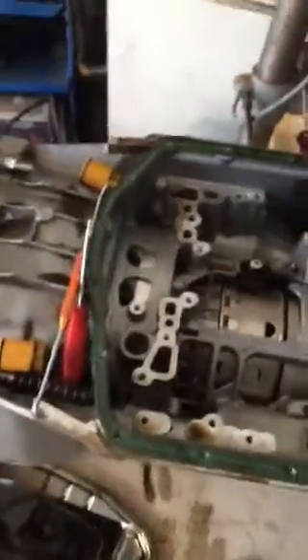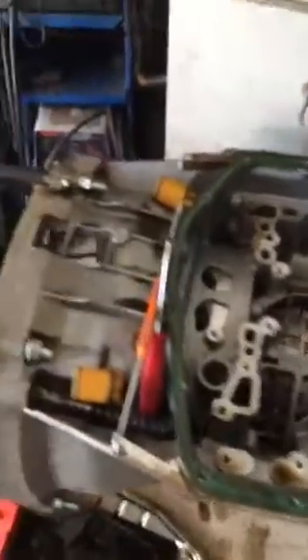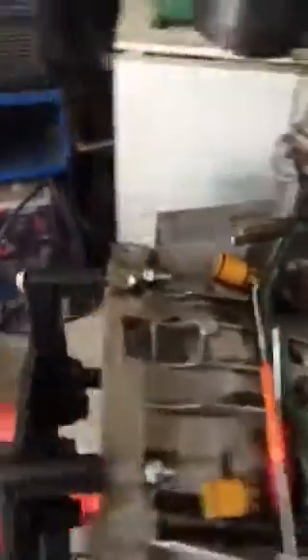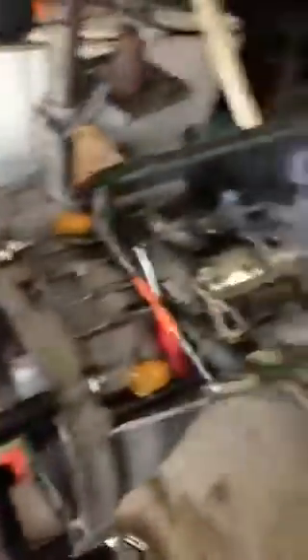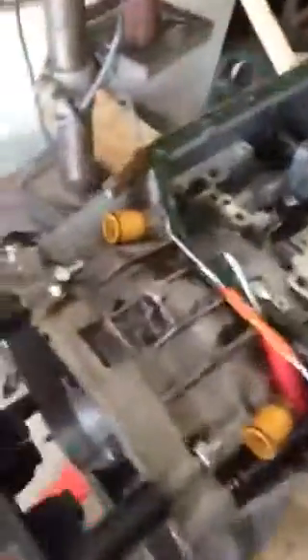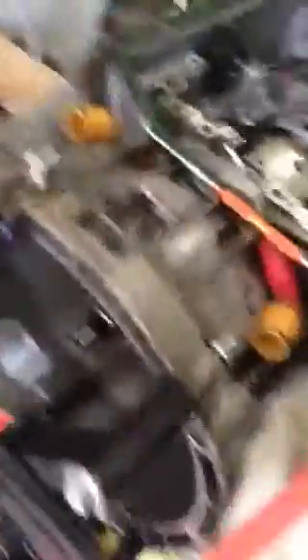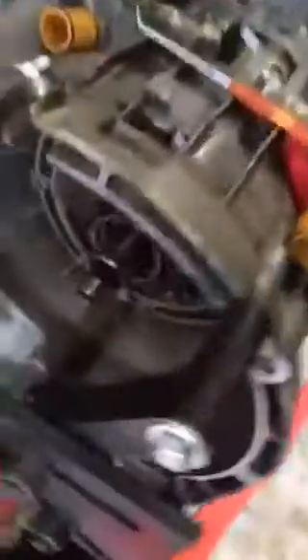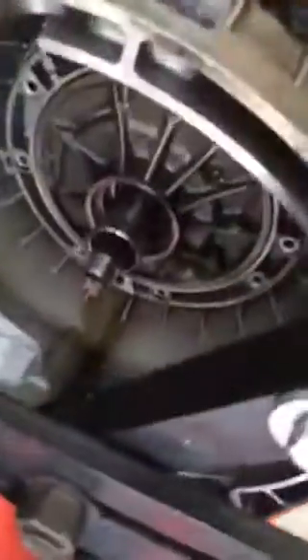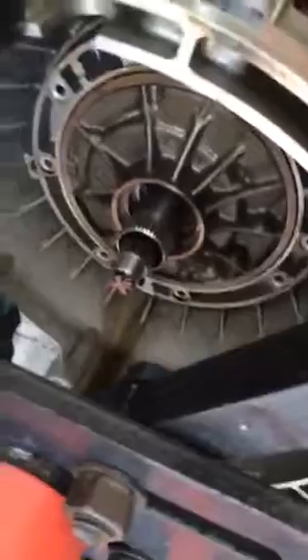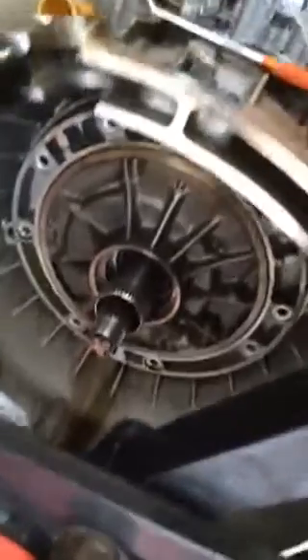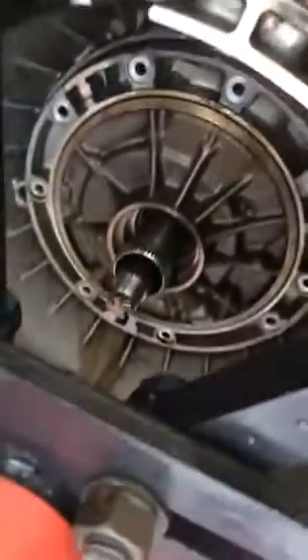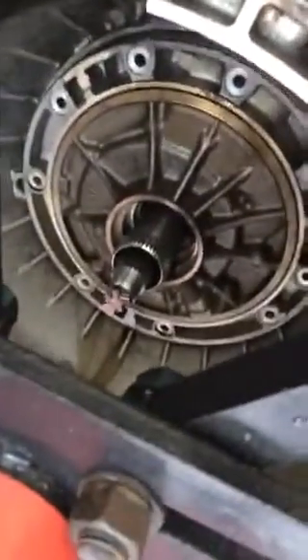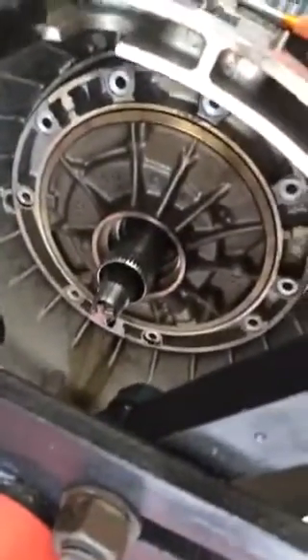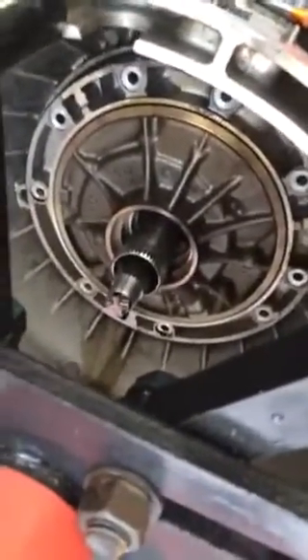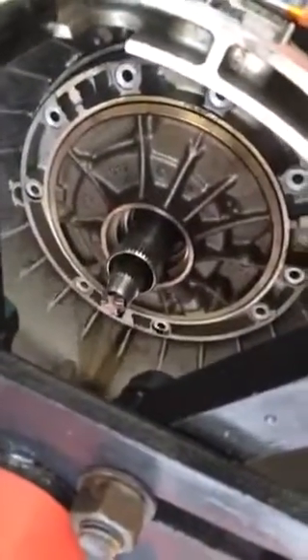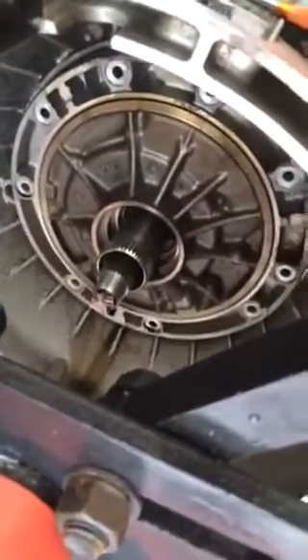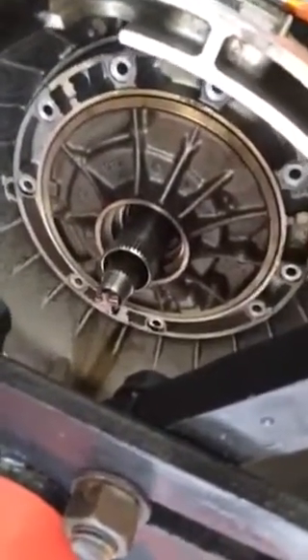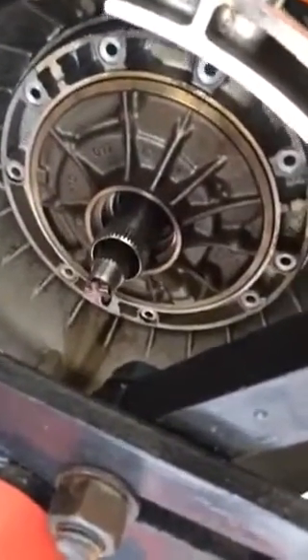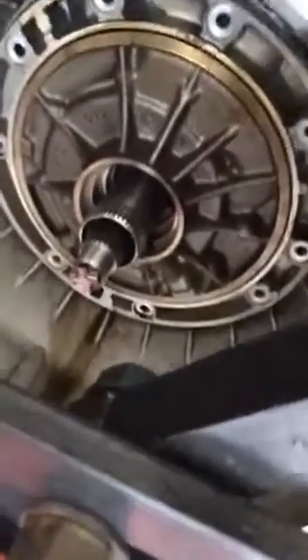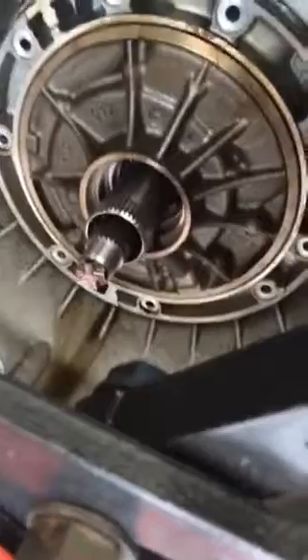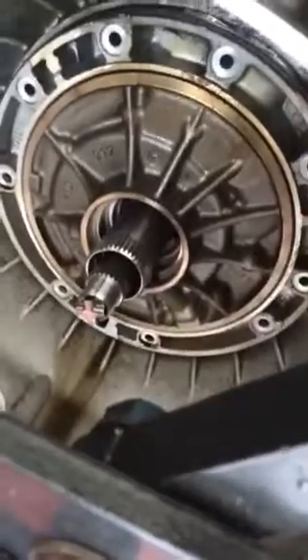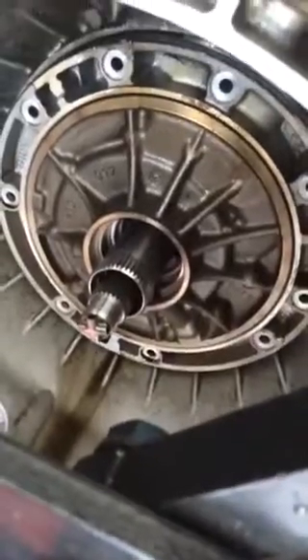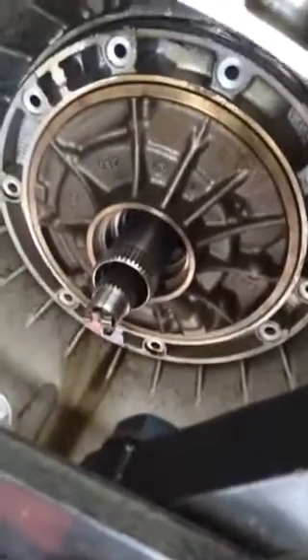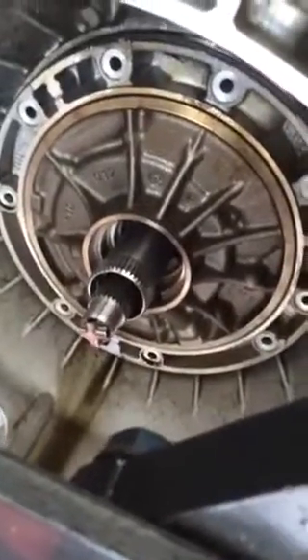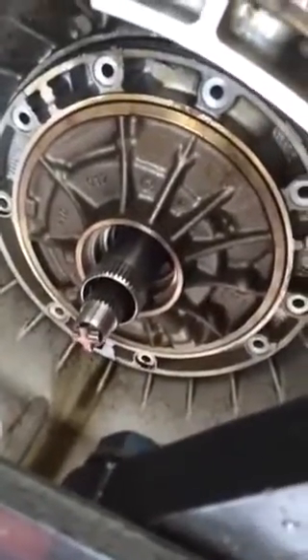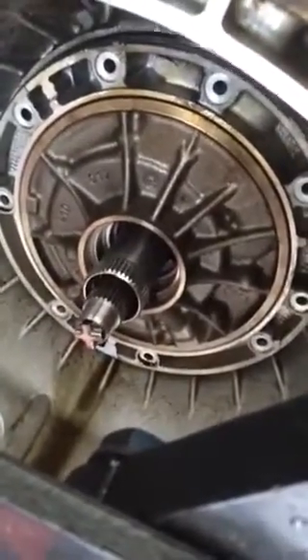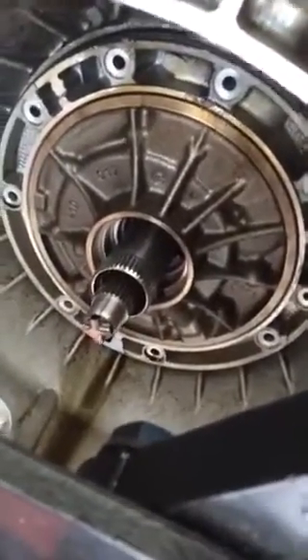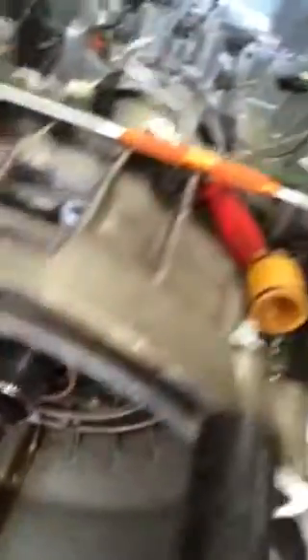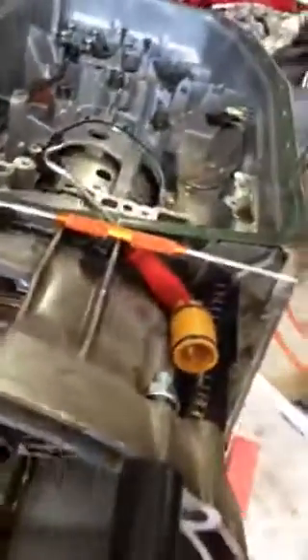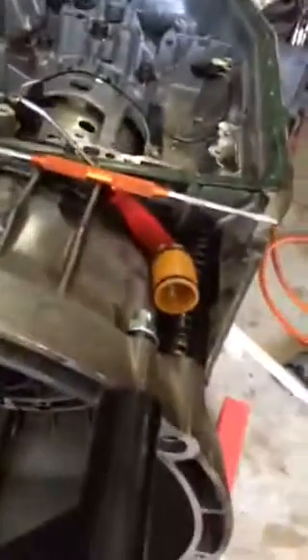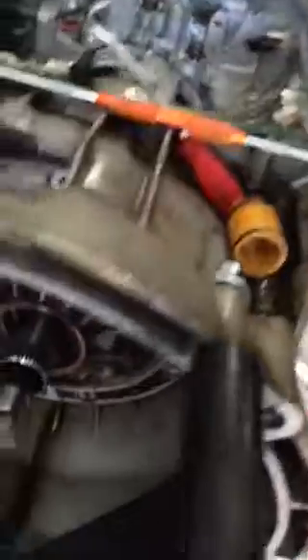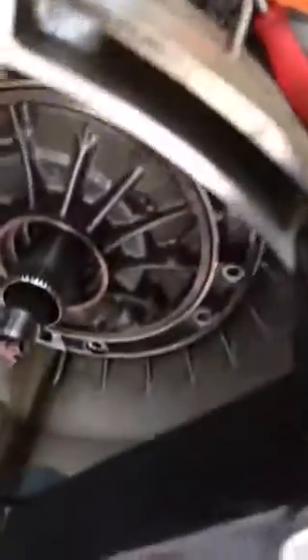I've got a 5HP19ZF transmission here from a BMW E46 325i. There were no videos on how to actually pull the pump out of this one. It was really frustrating, so I figured I'd try to do a short one.